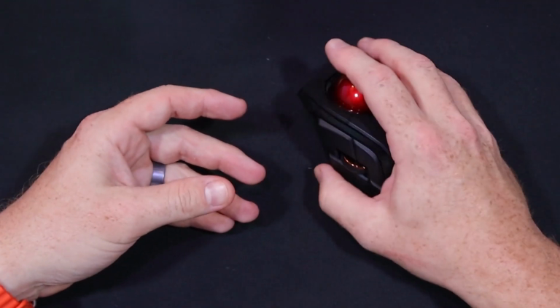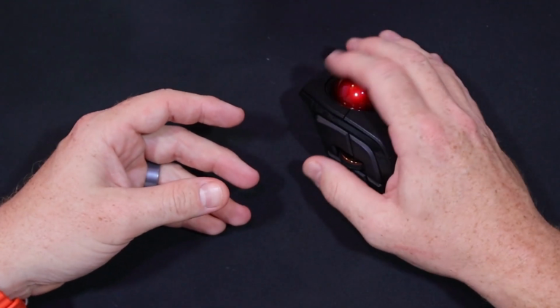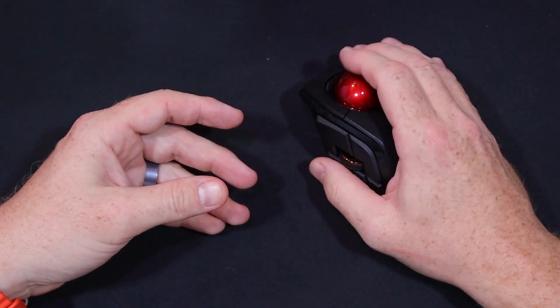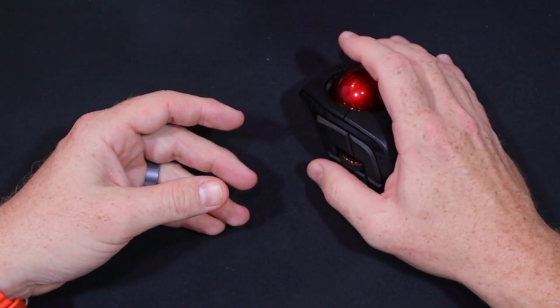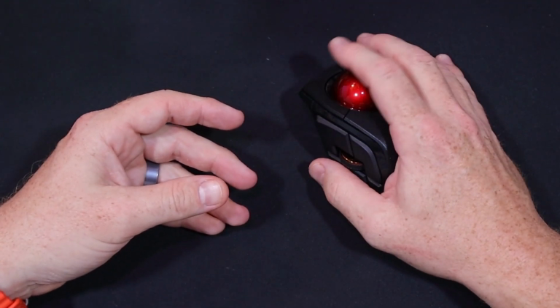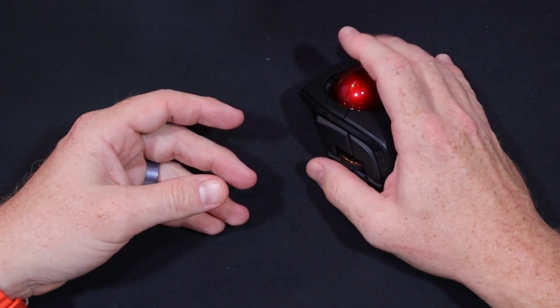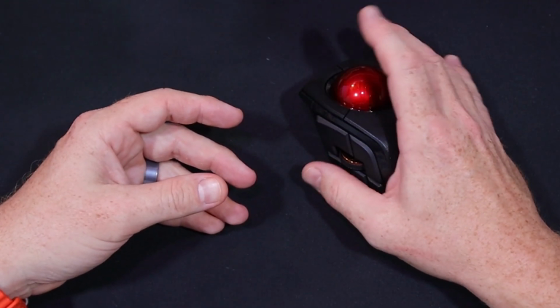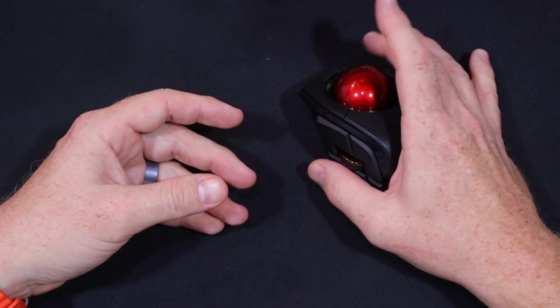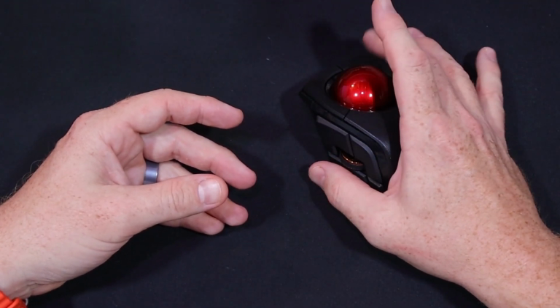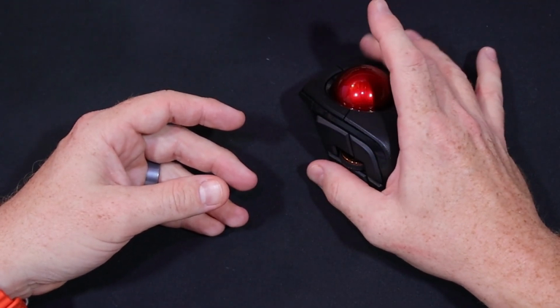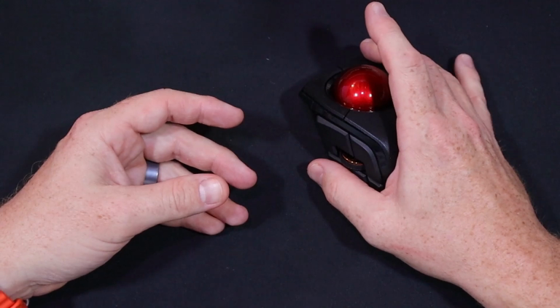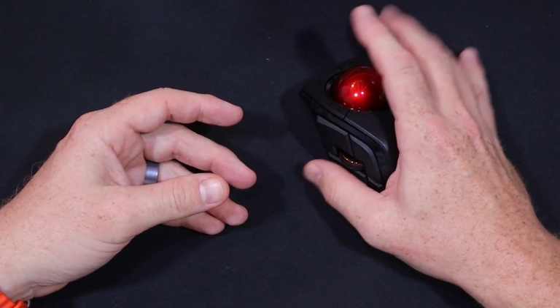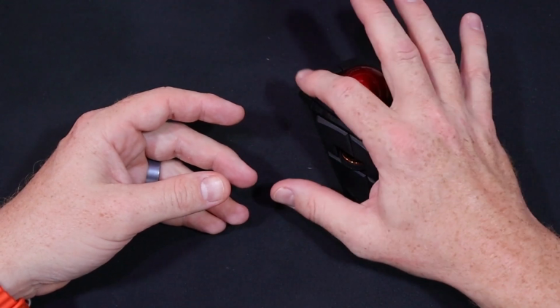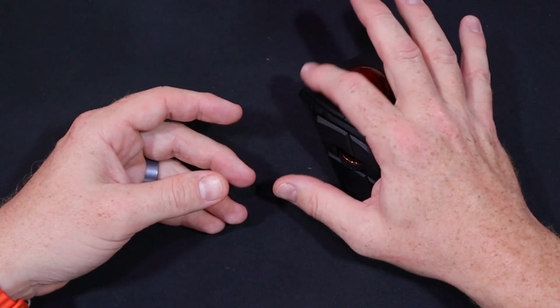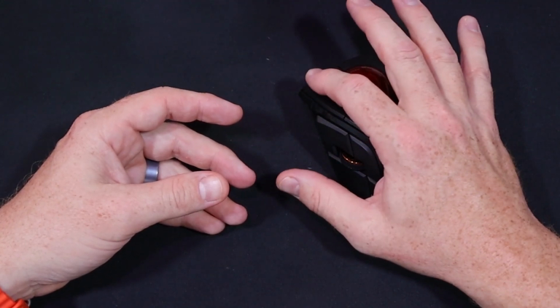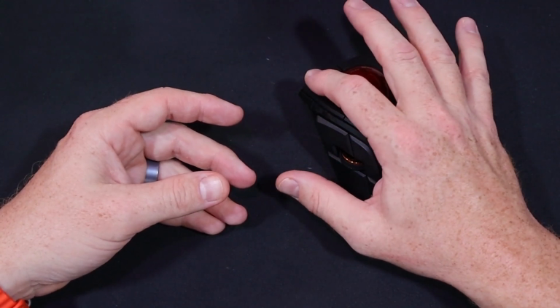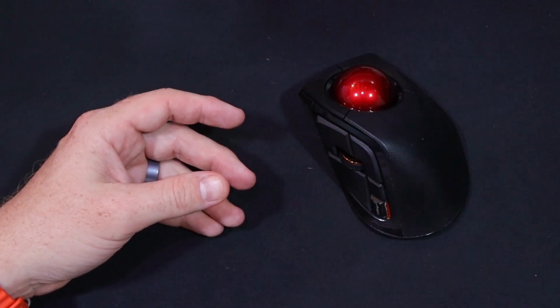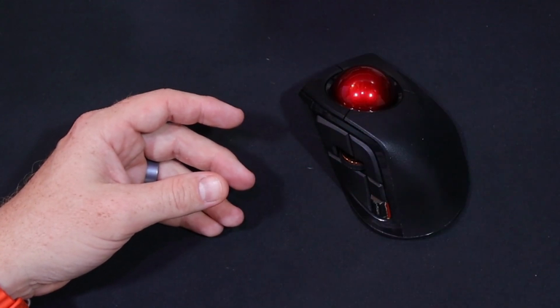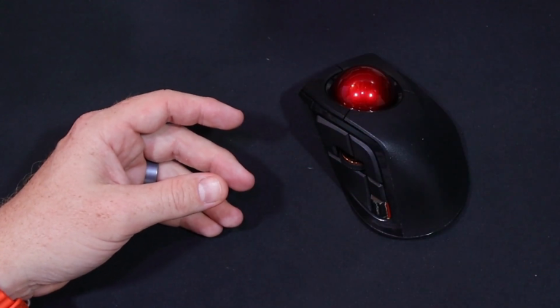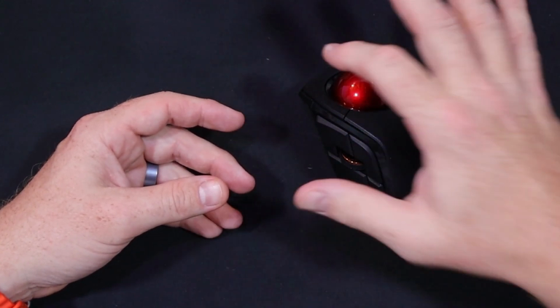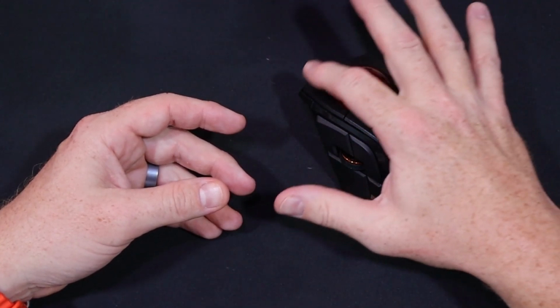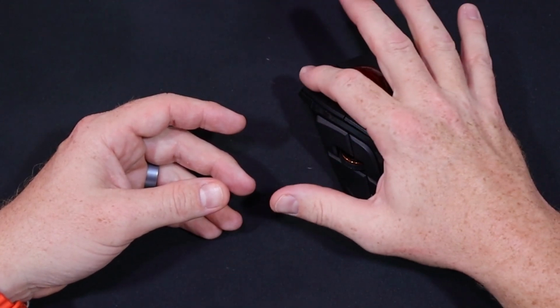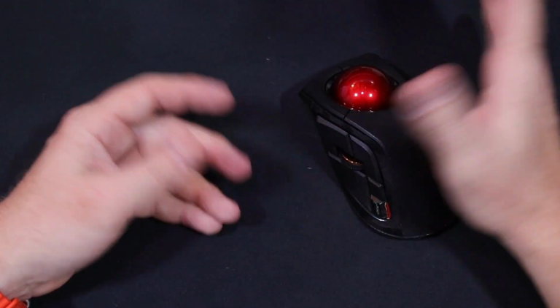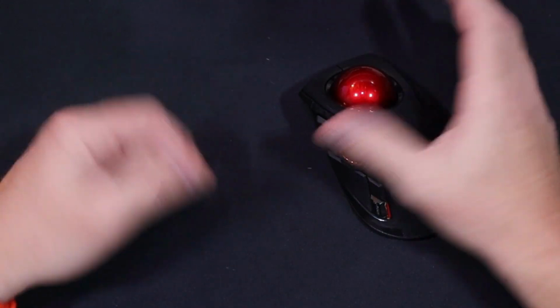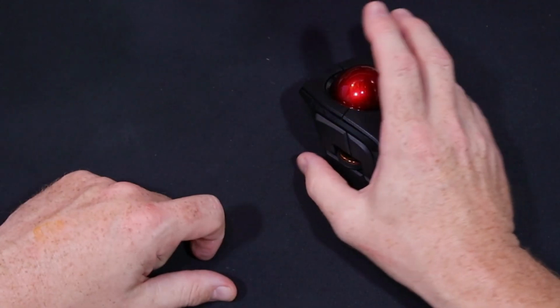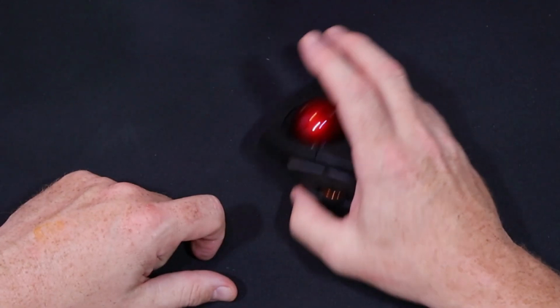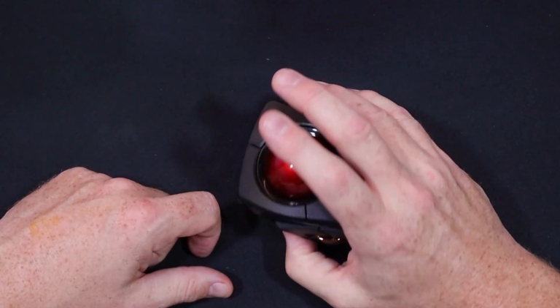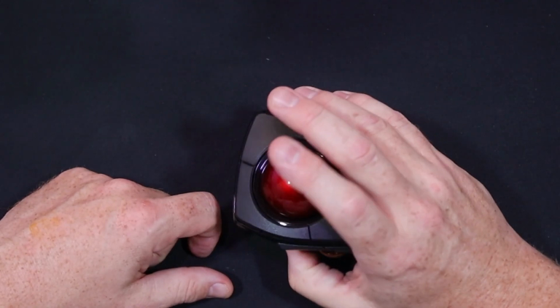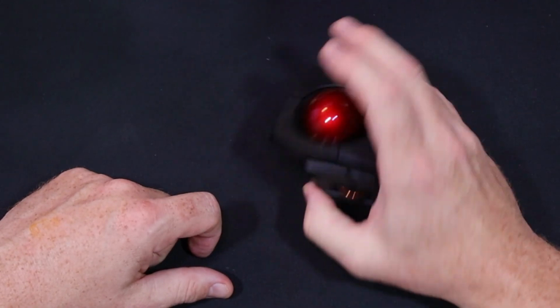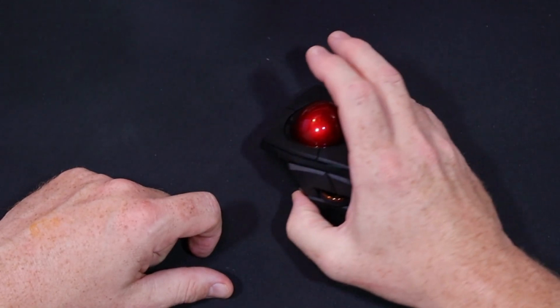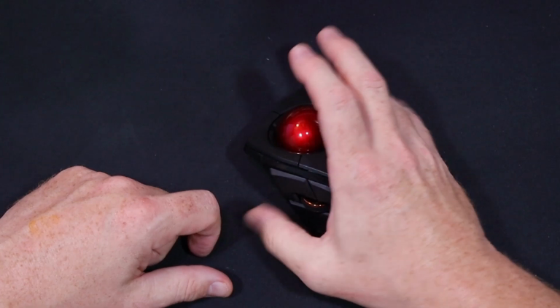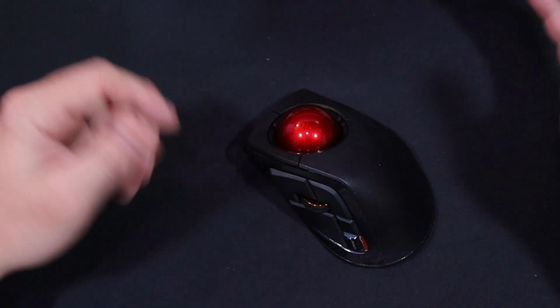I have left, right, and middle click set up, which I pretty much only use for when I play PUBG. That's one of my games of choice.